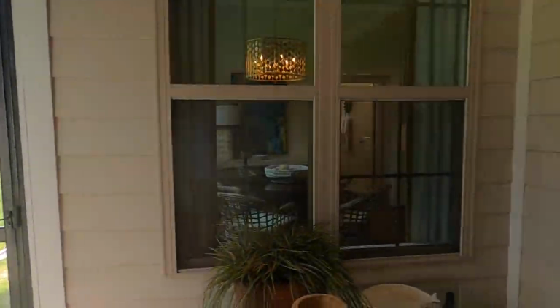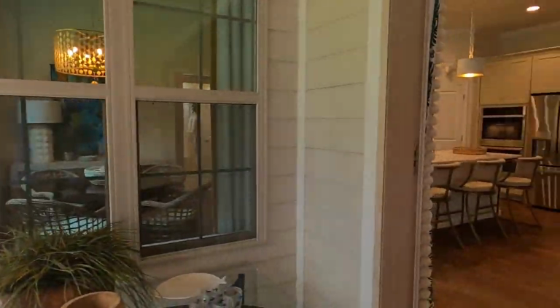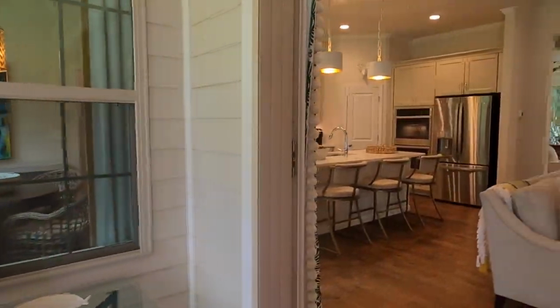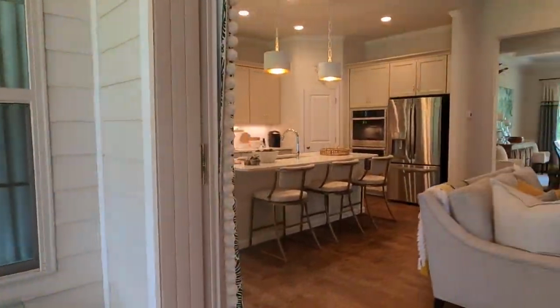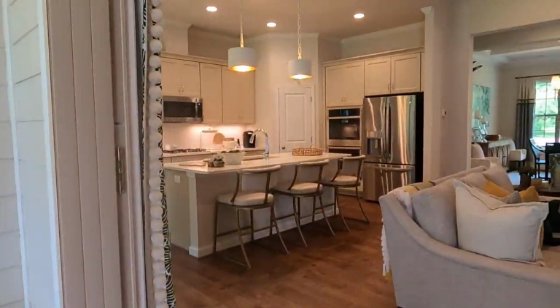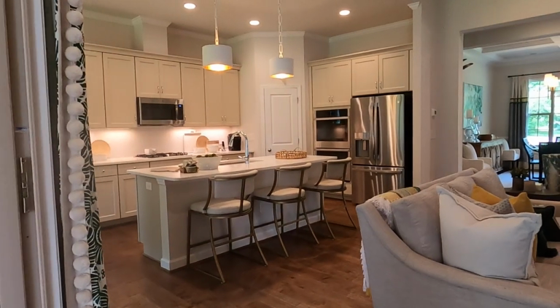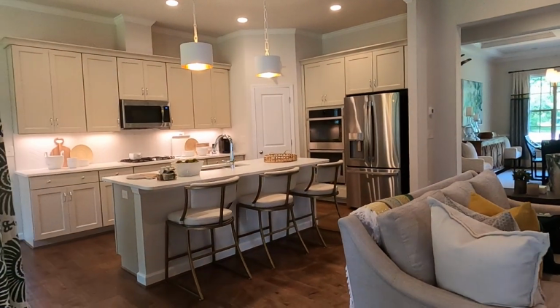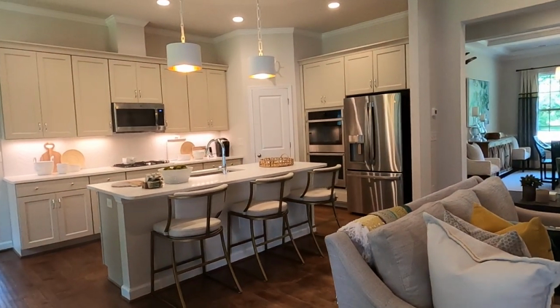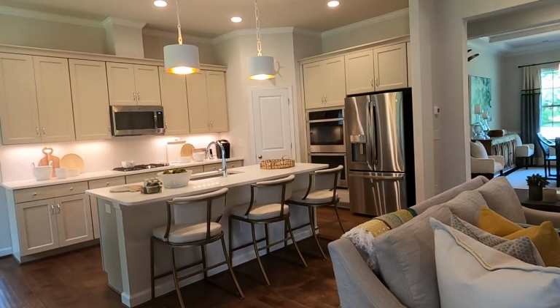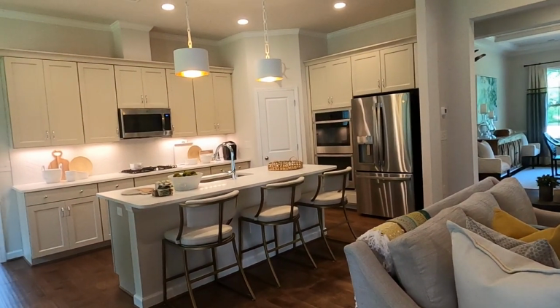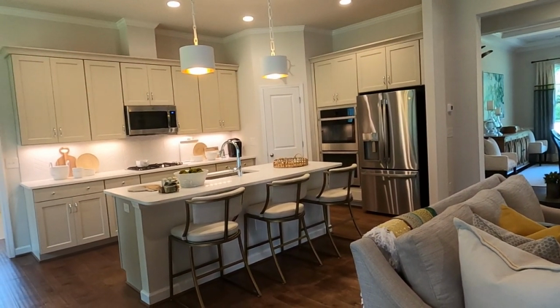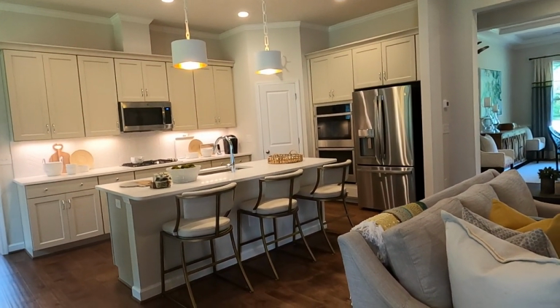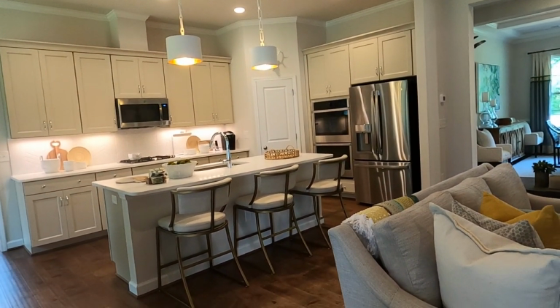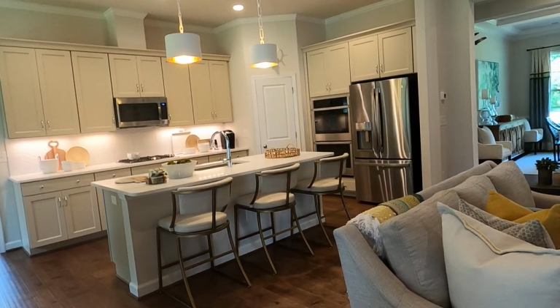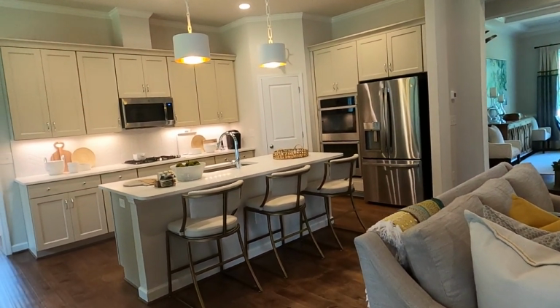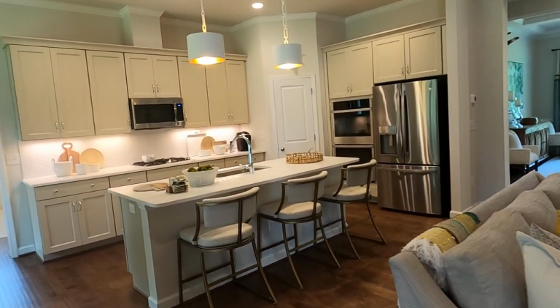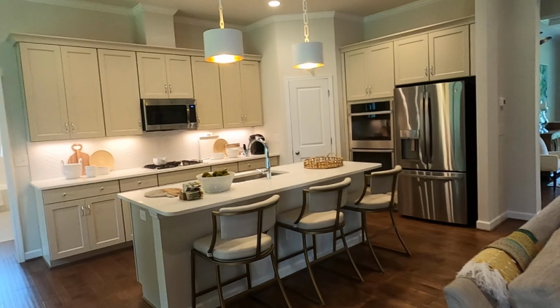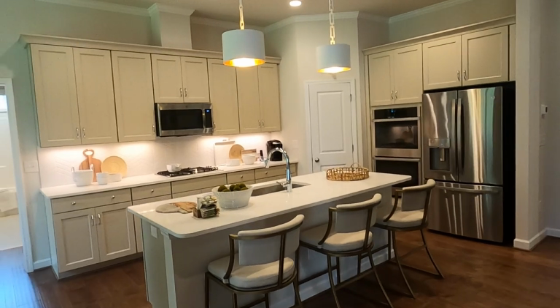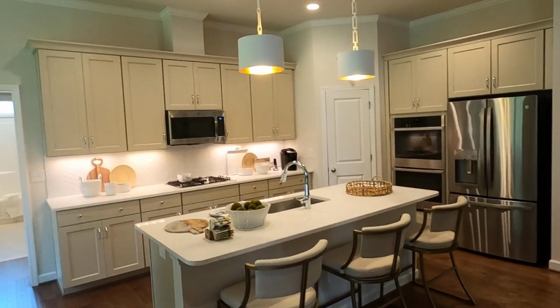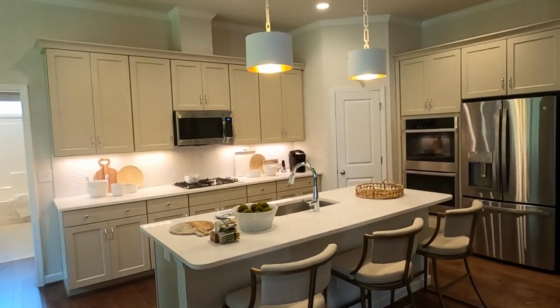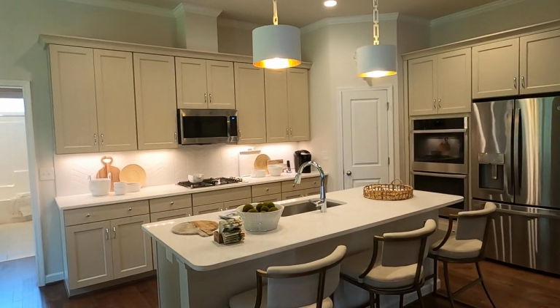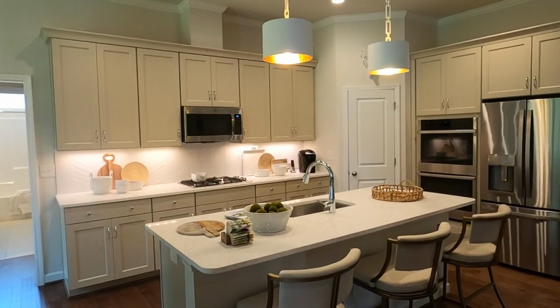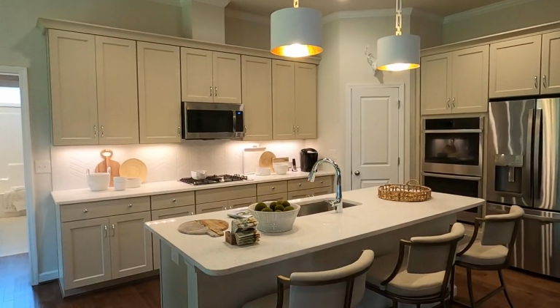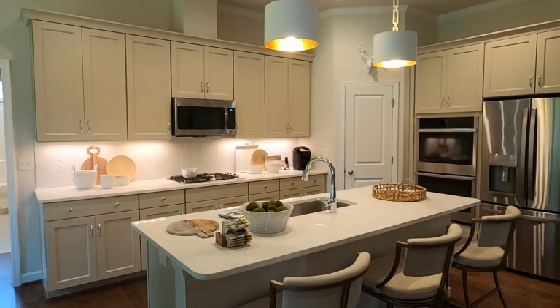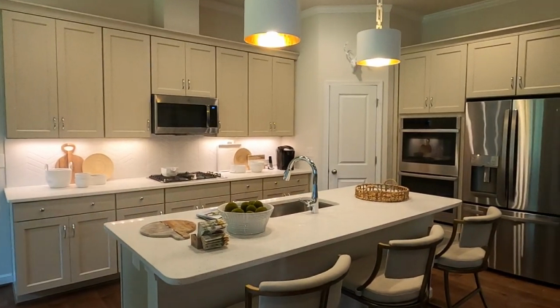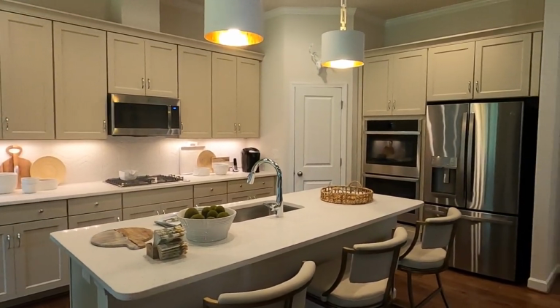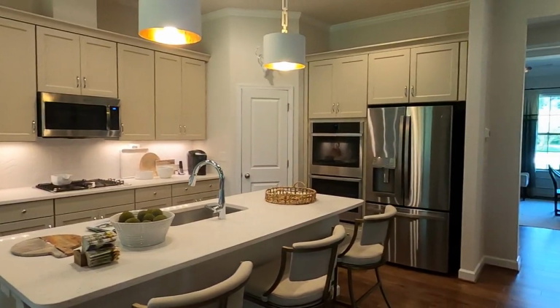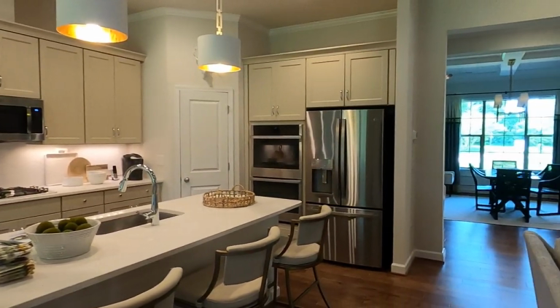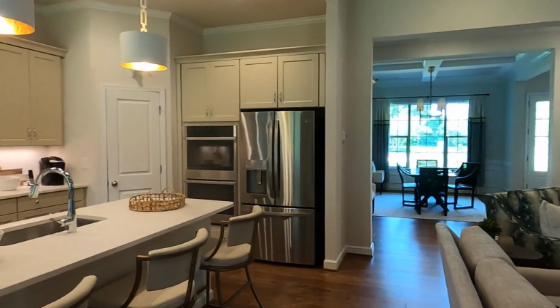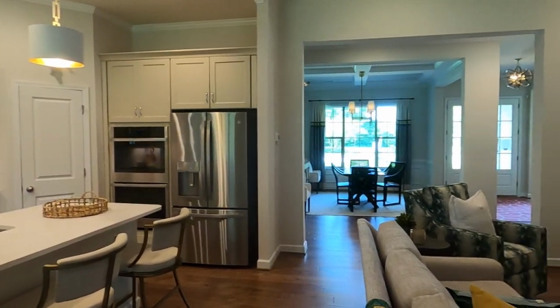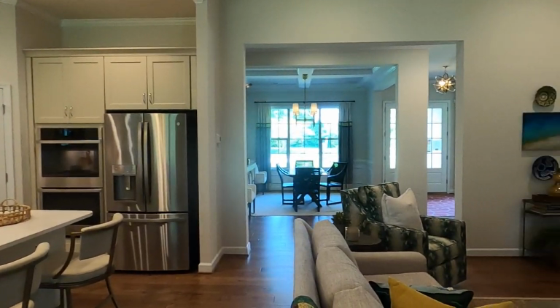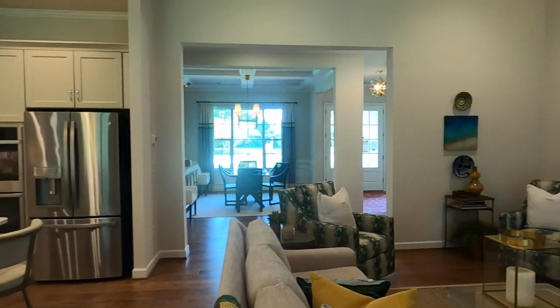I wonder — will this close up as easy as it opened up? Let's just put one hand on it and pull it this way. This is all live, real, non-edited. I'm pulling it with my right hand and scanning with my left.